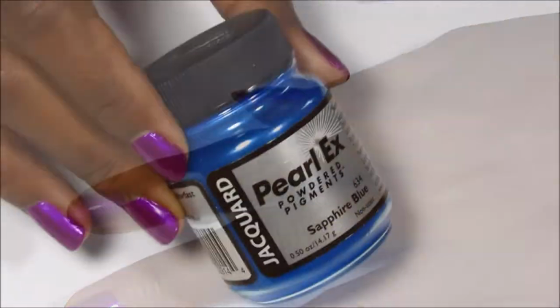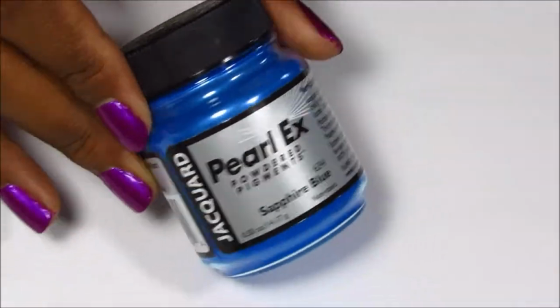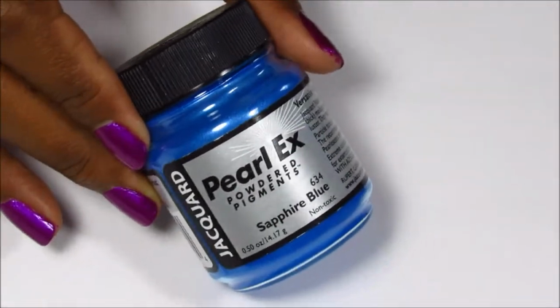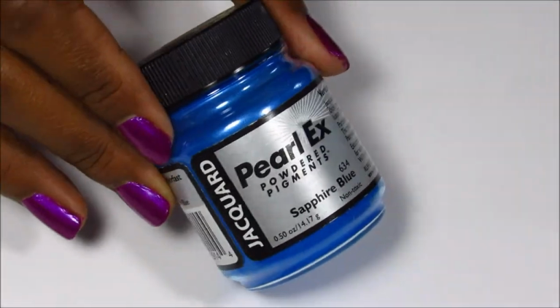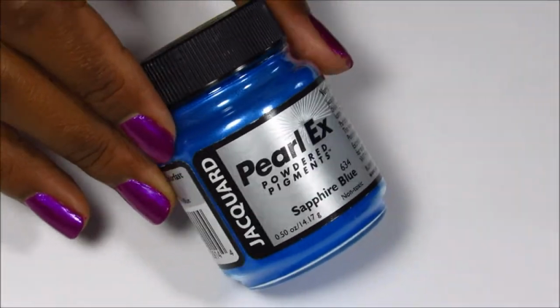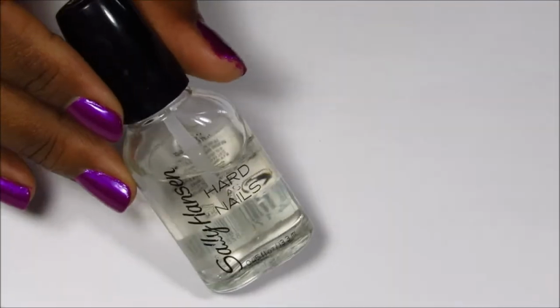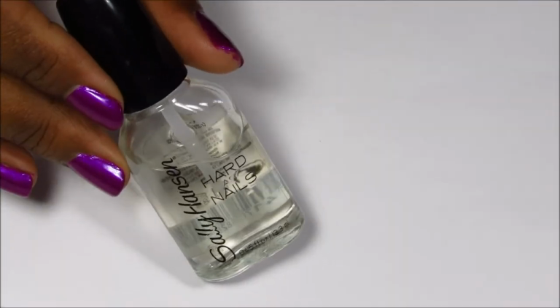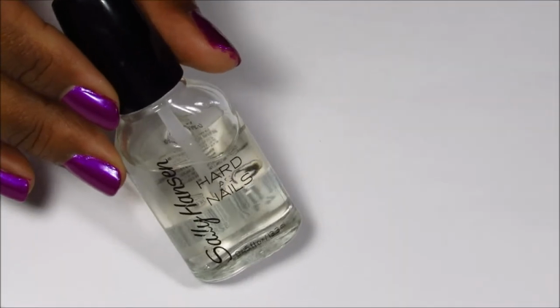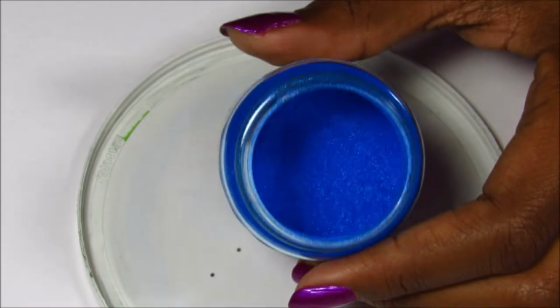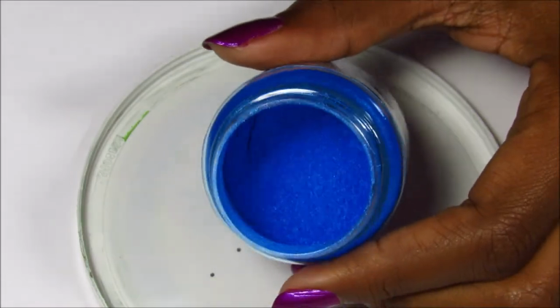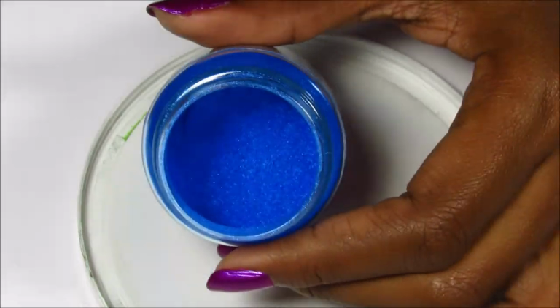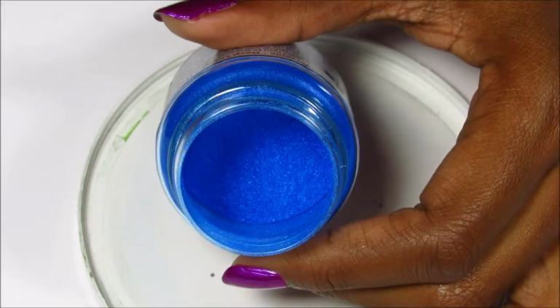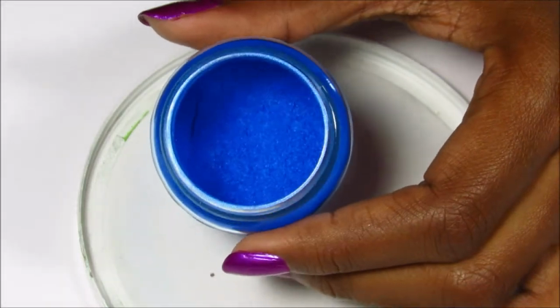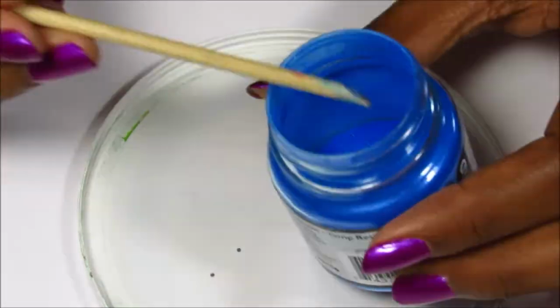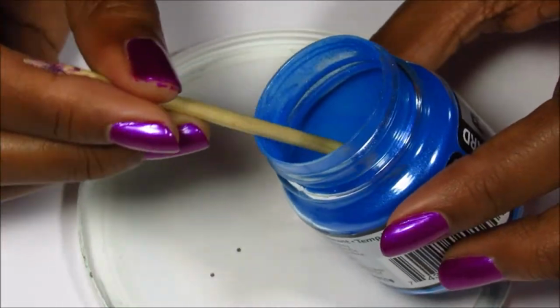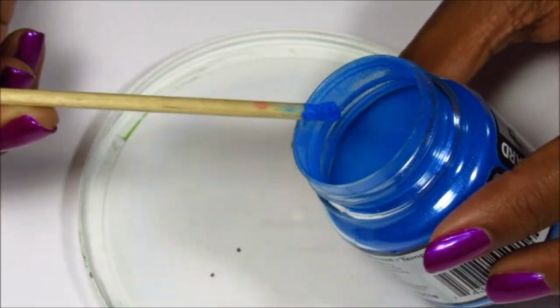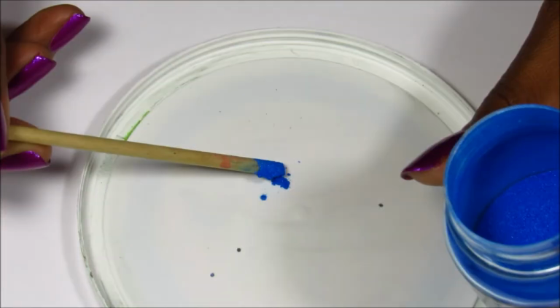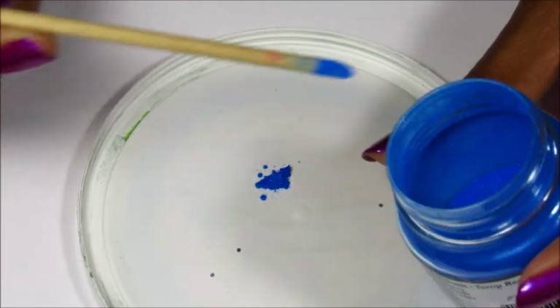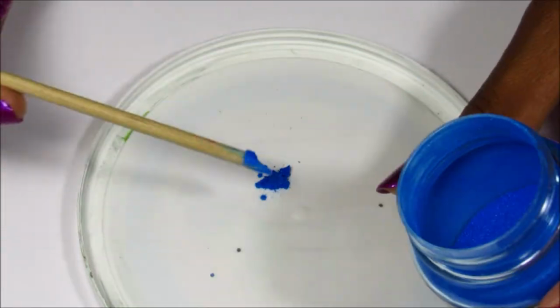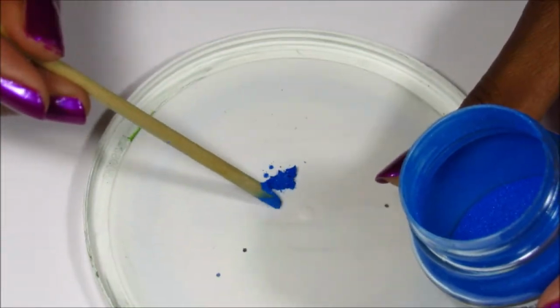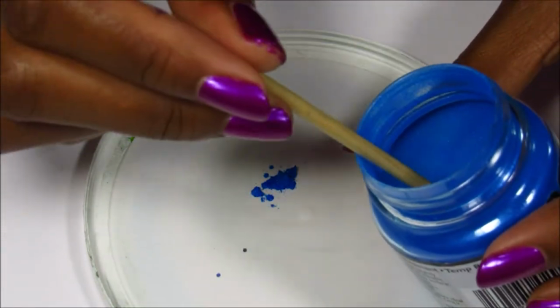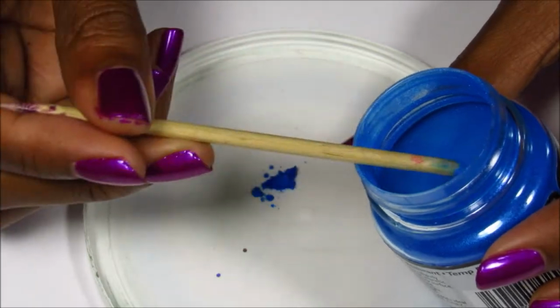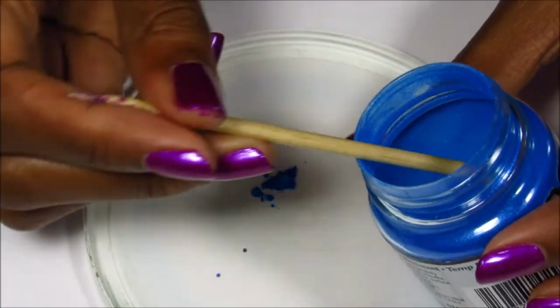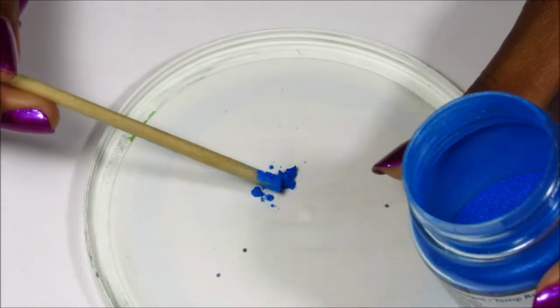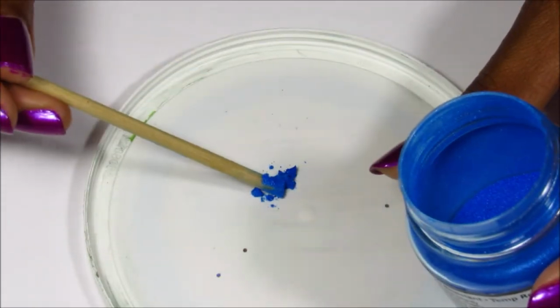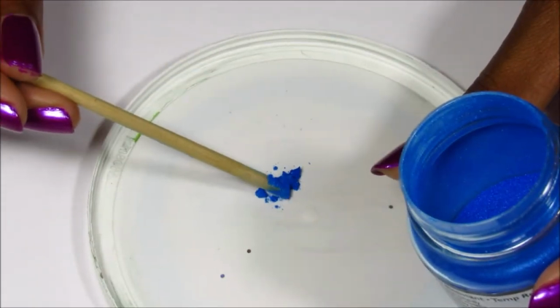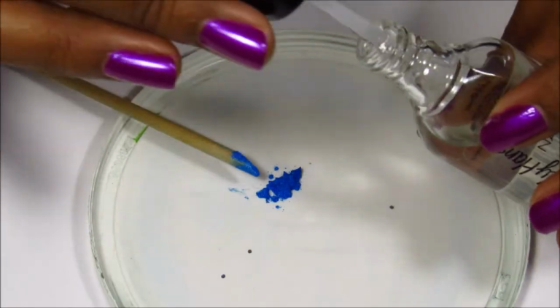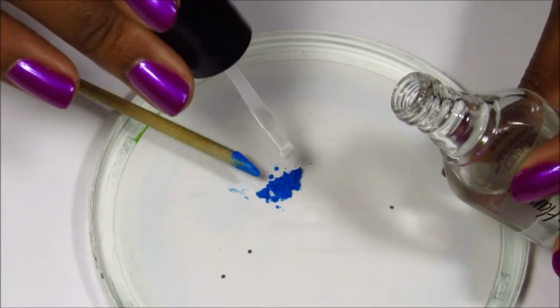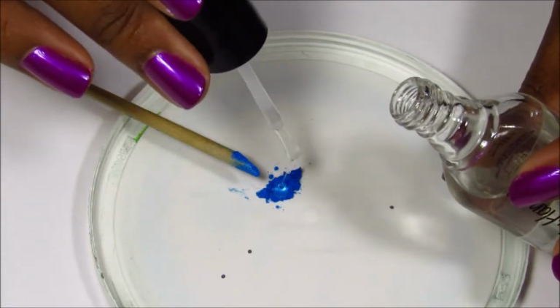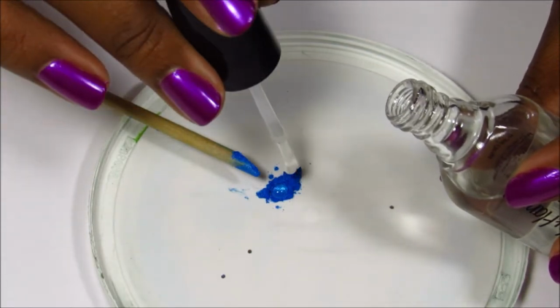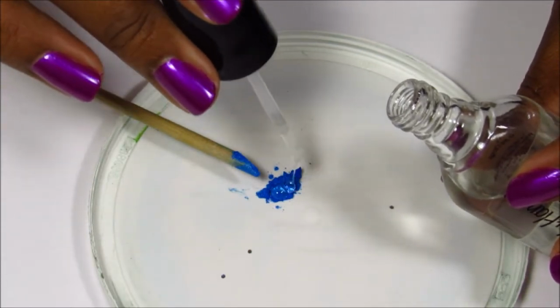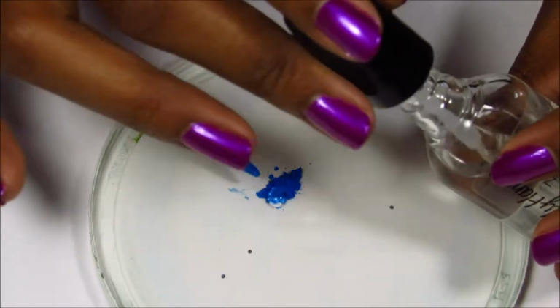So this is the powder I'm going to use — I got it from Hobby Lobby for five dollars and it's in the color sapphire blue. It's a really fine powder that's perfect for mixing and making your own nail polish.